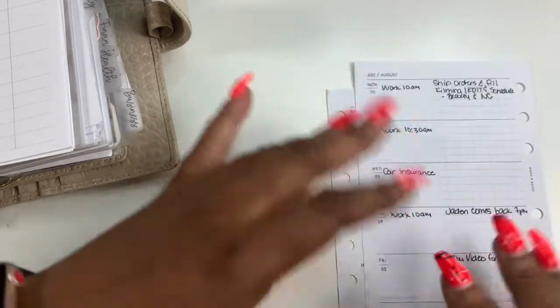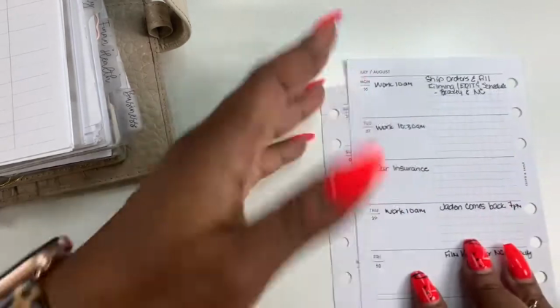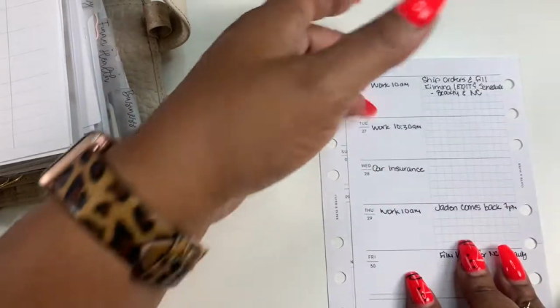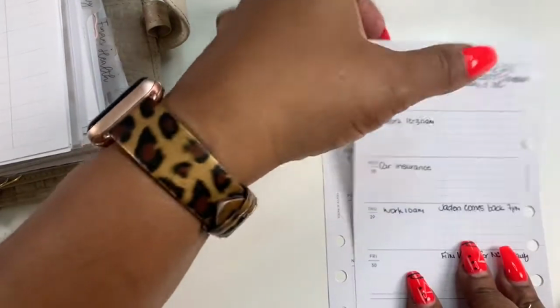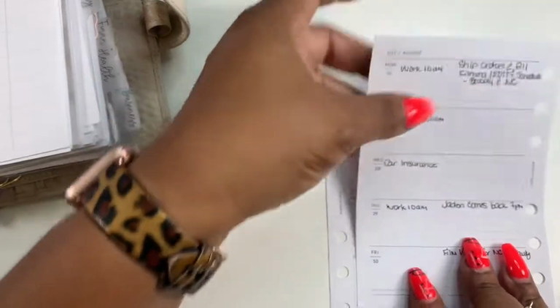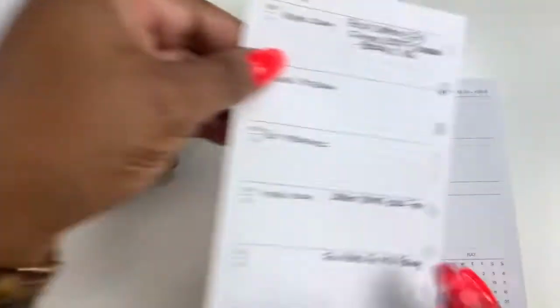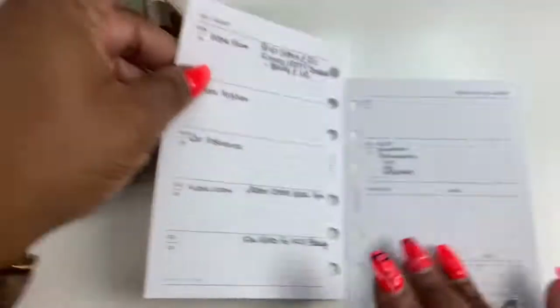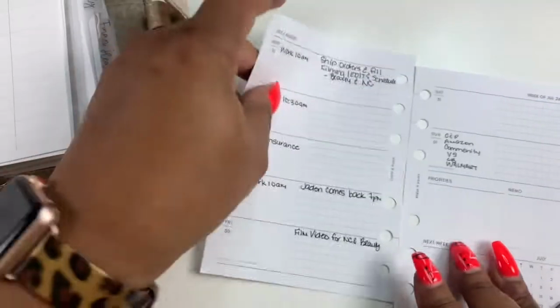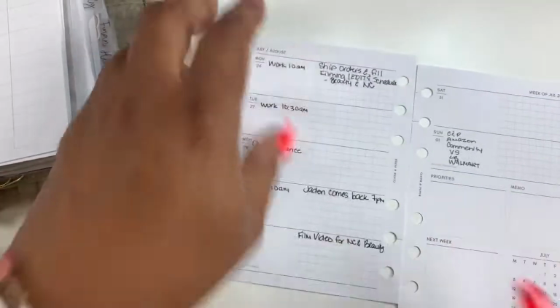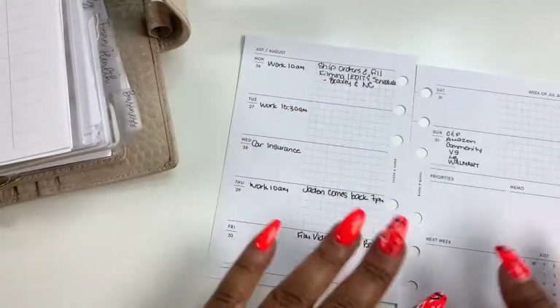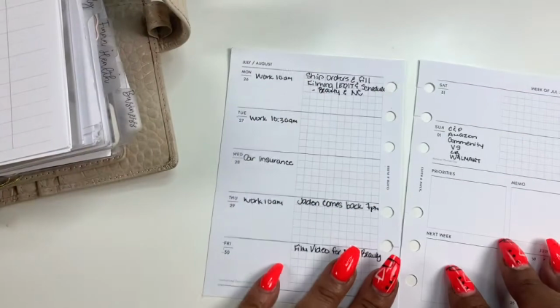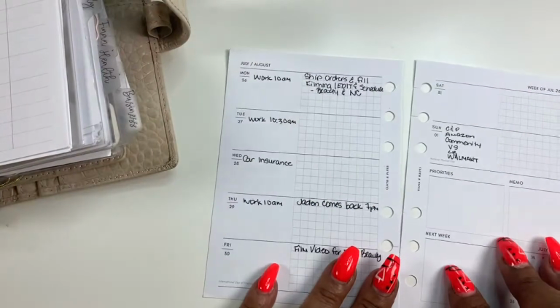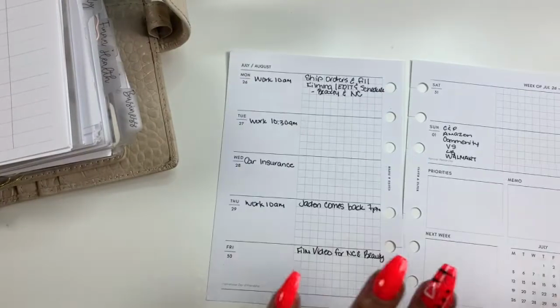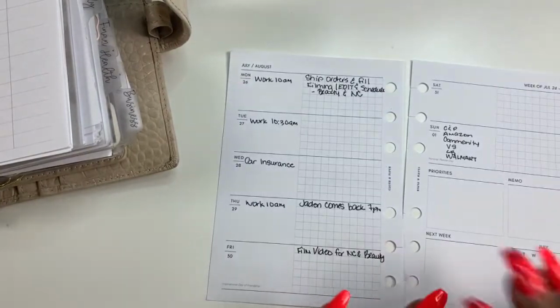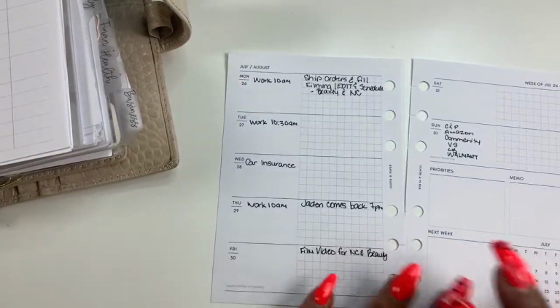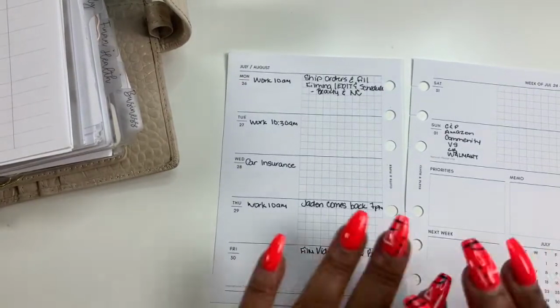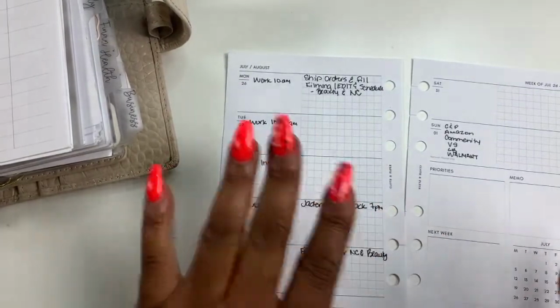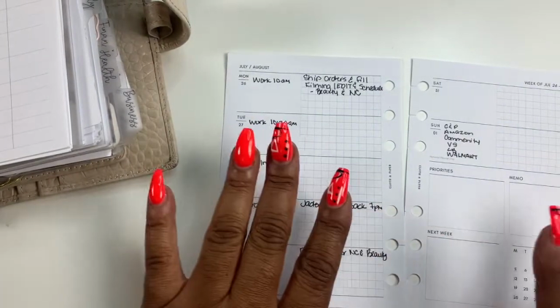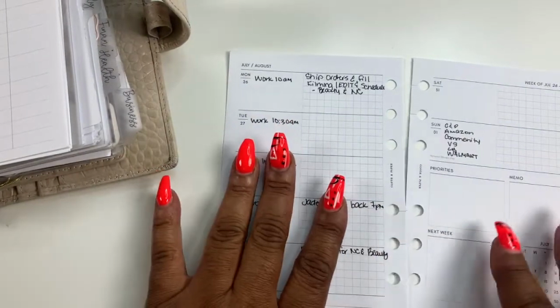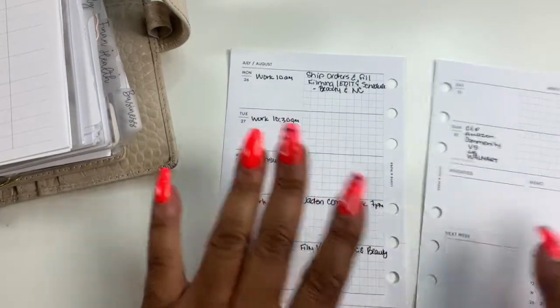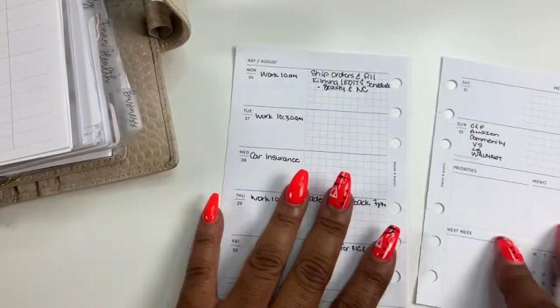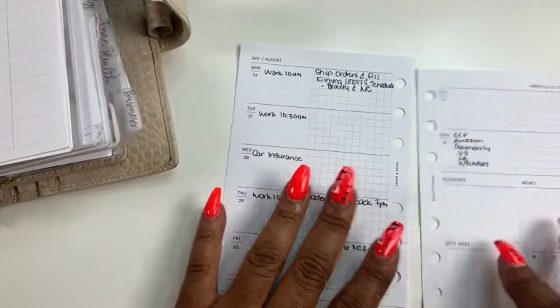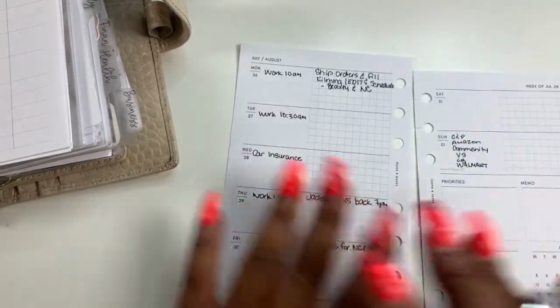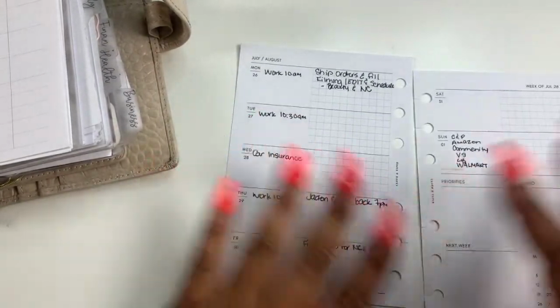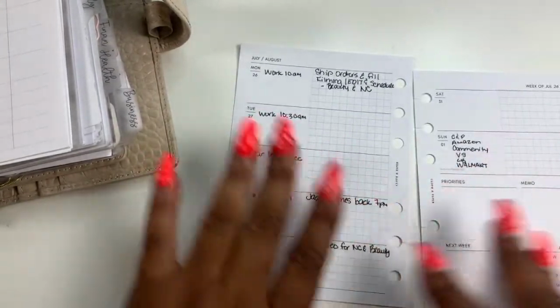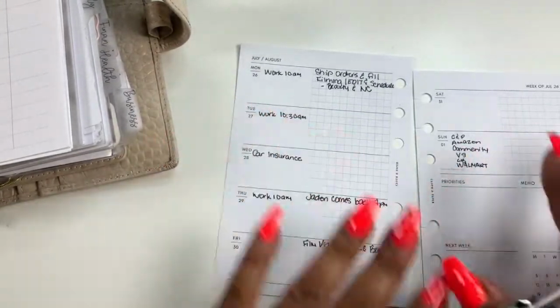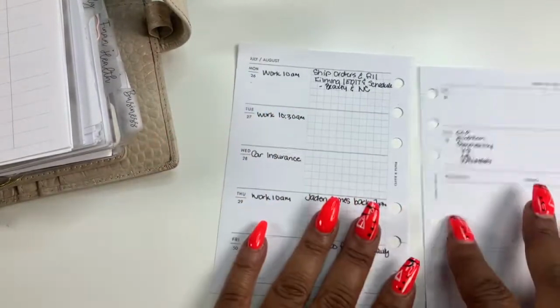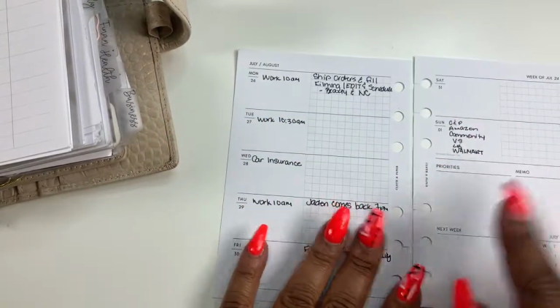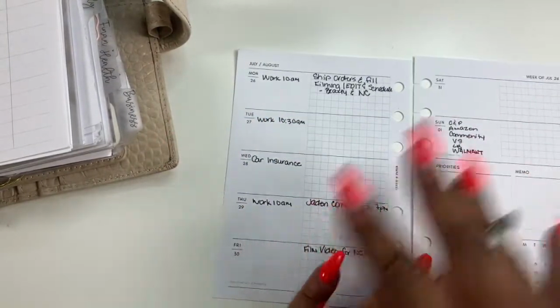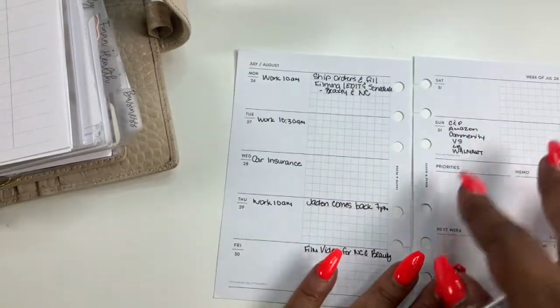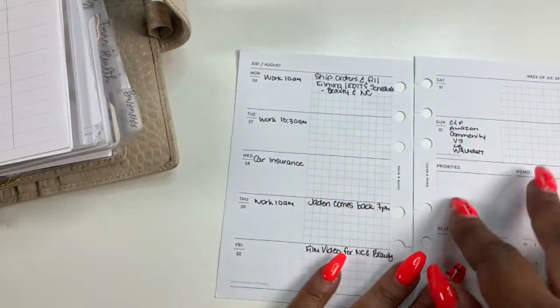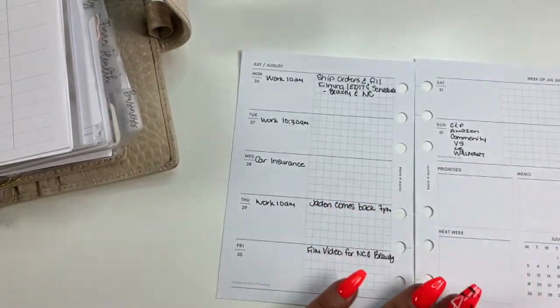I do have some stickers, but being that this is so small, I need to write the important things down first. Then I'll go back with the deco and all of that great stuff.